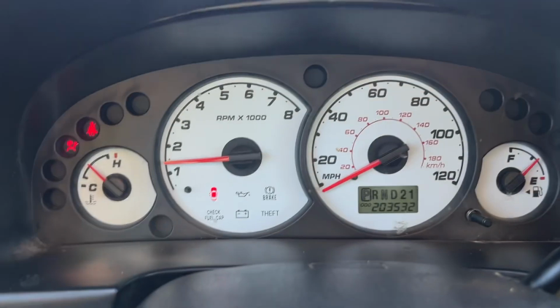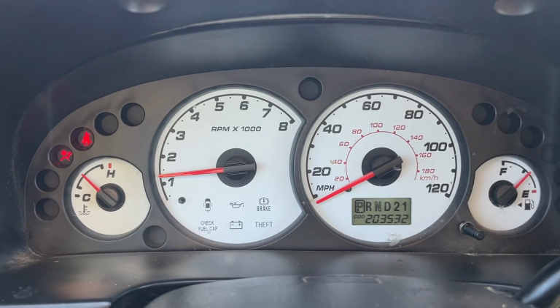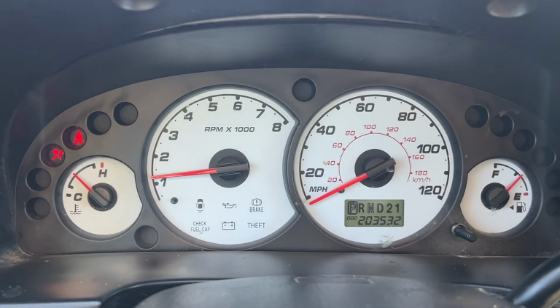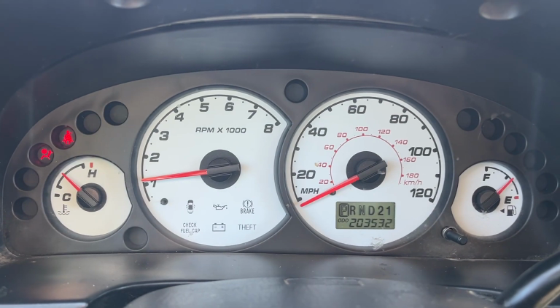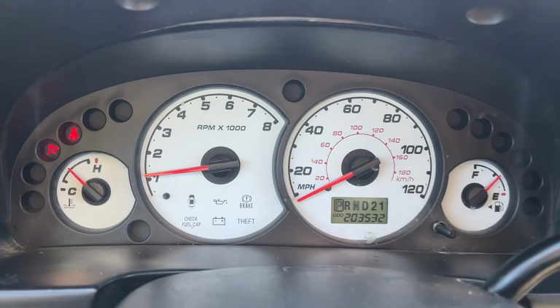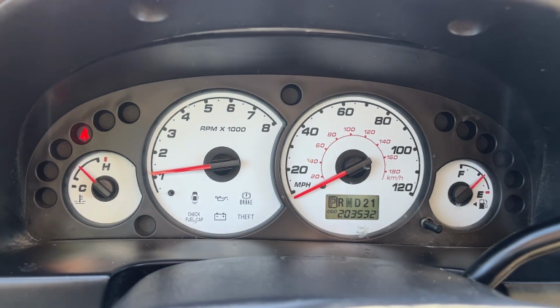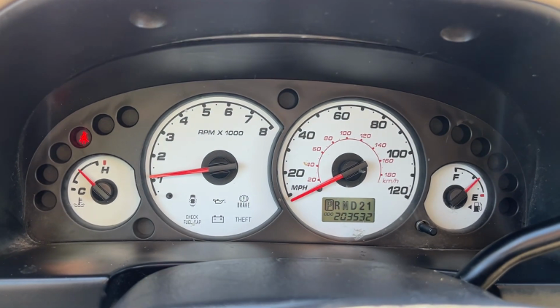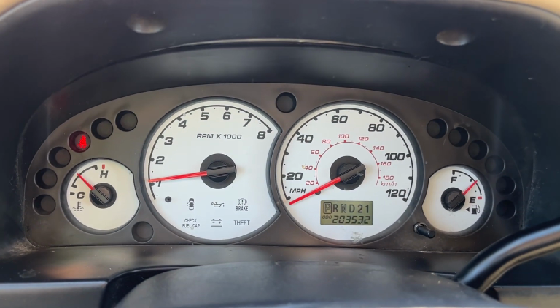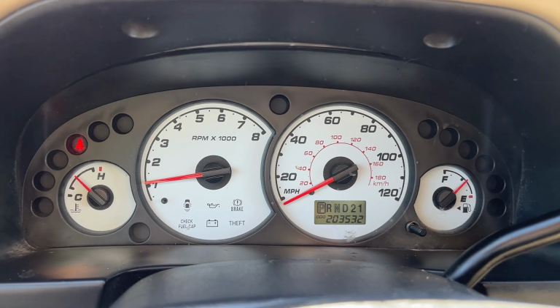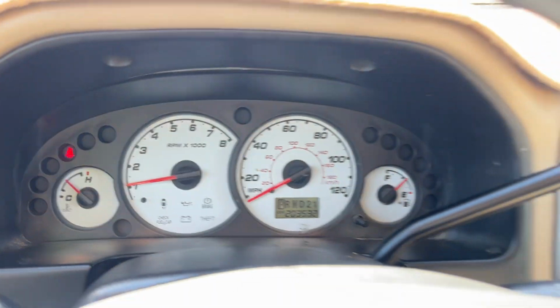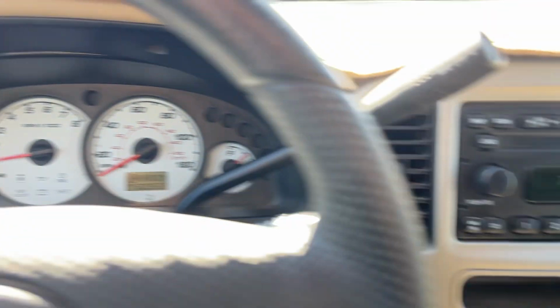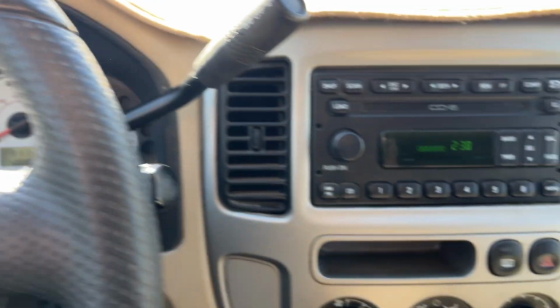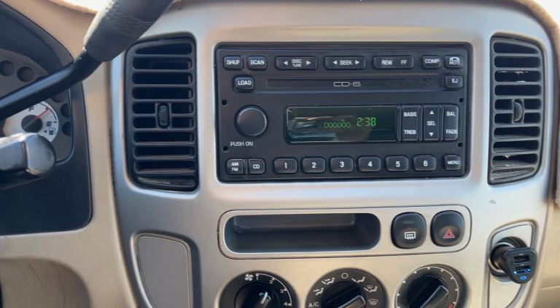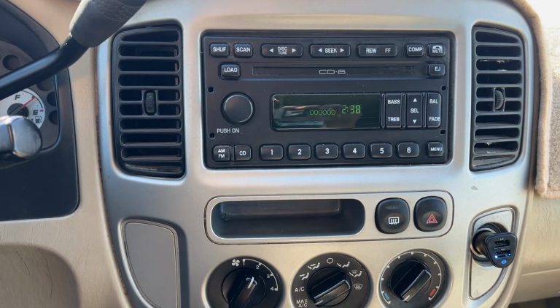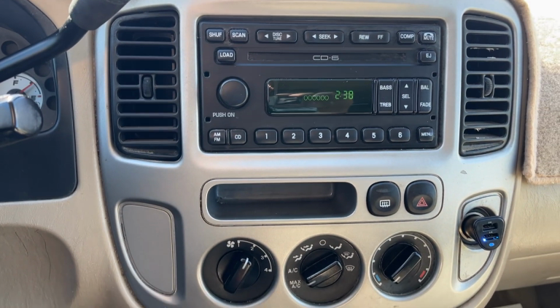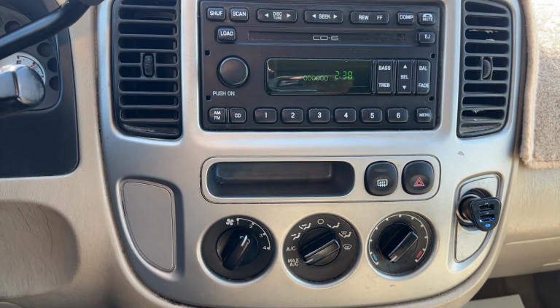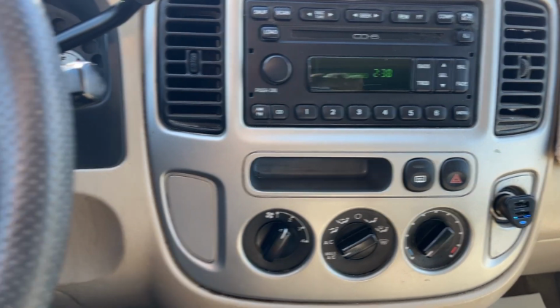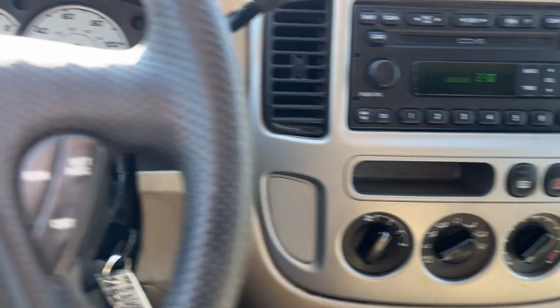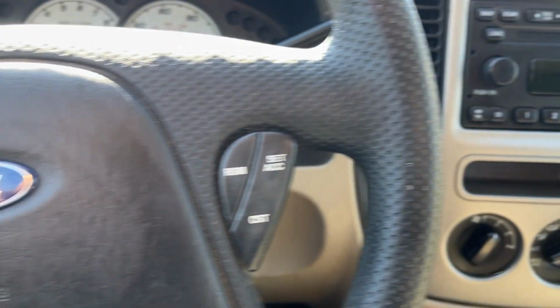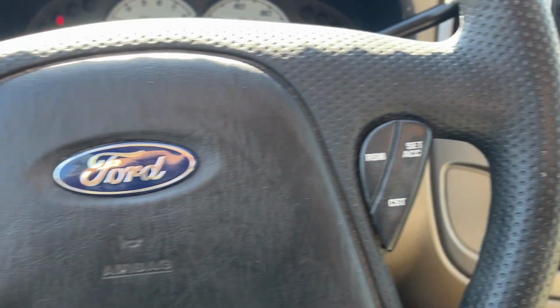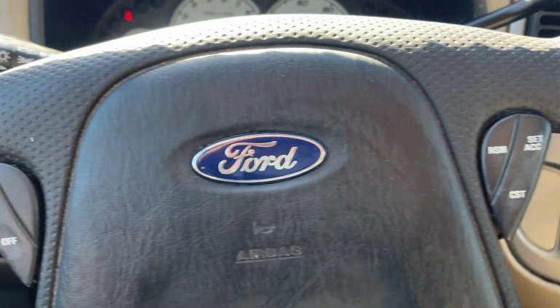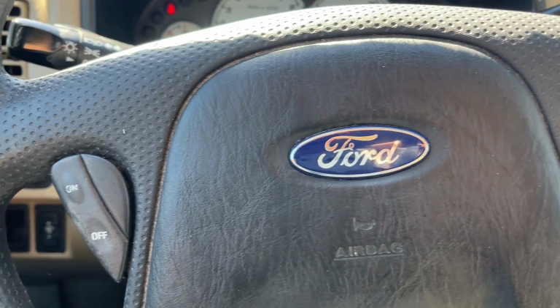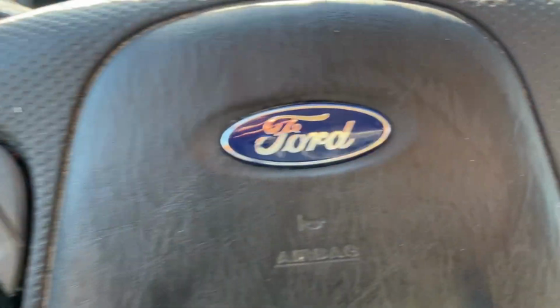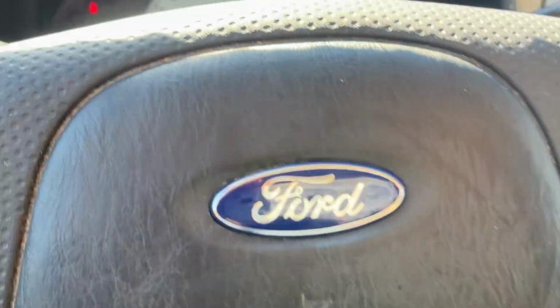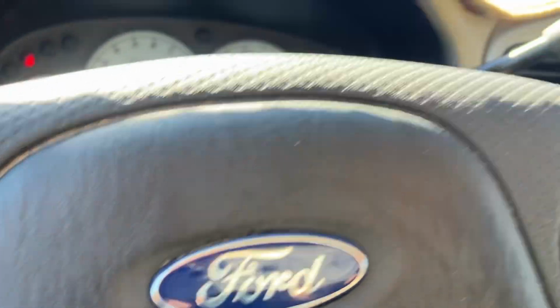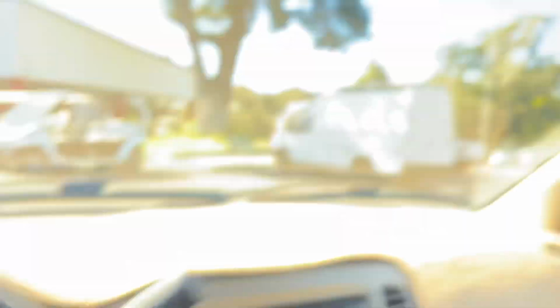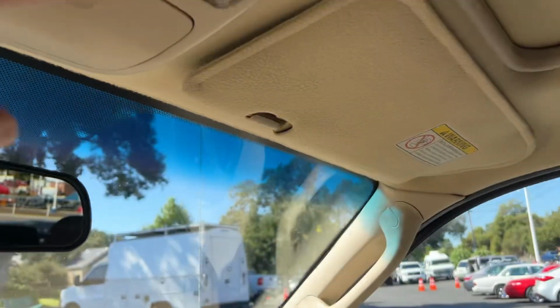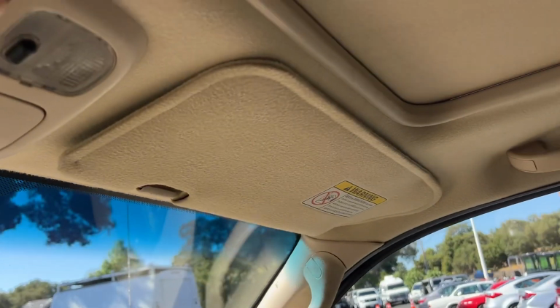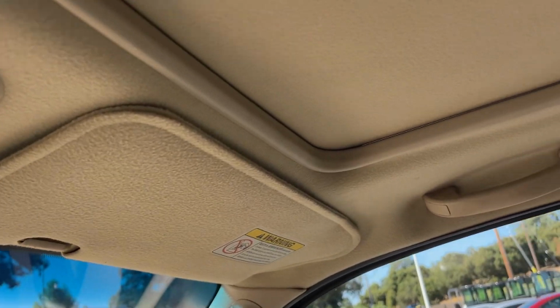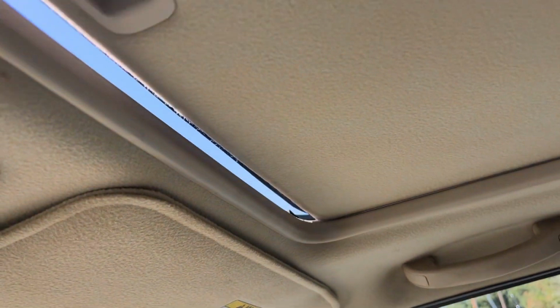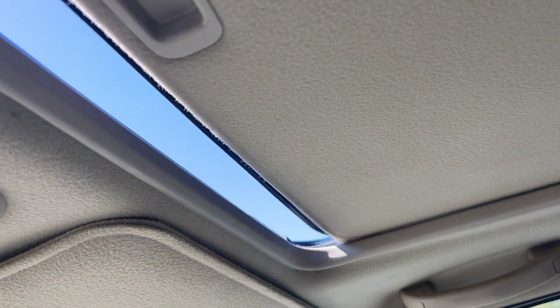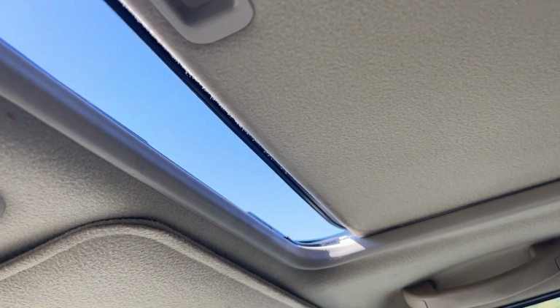No warning lights on or anything like that. Here are your controls — you've got cruise control, and there's a moonroof too, and it works.